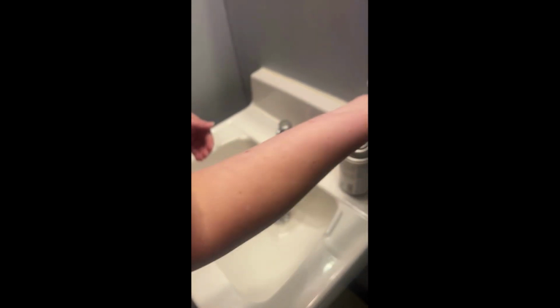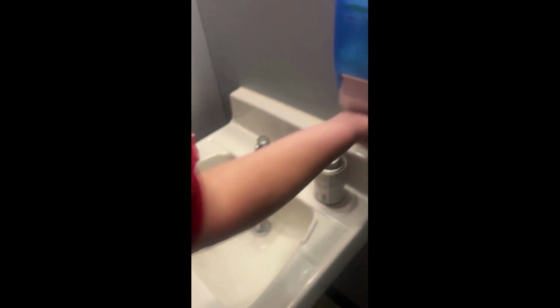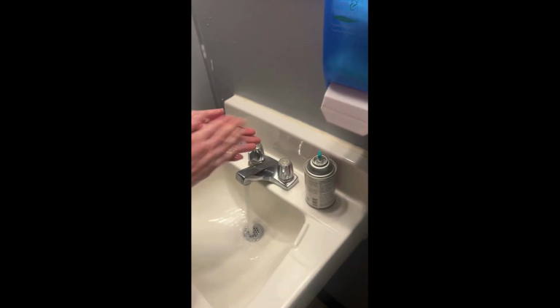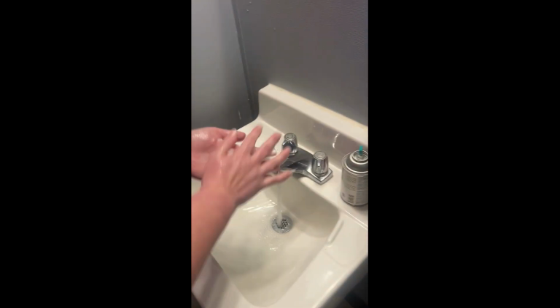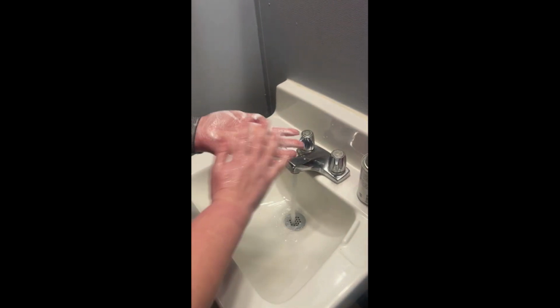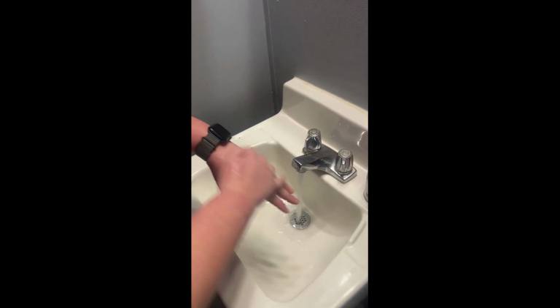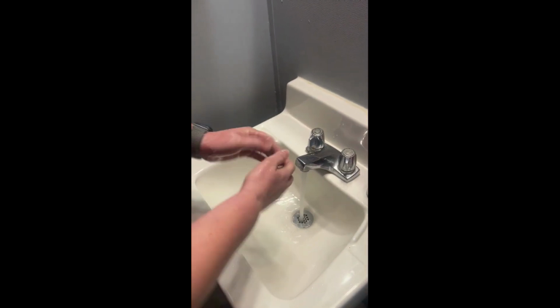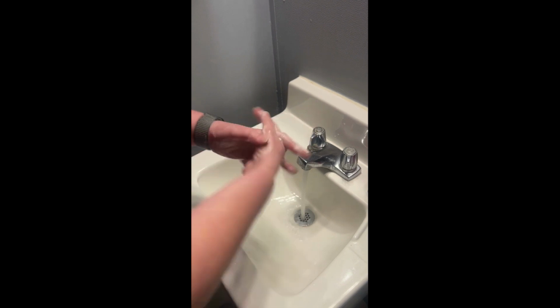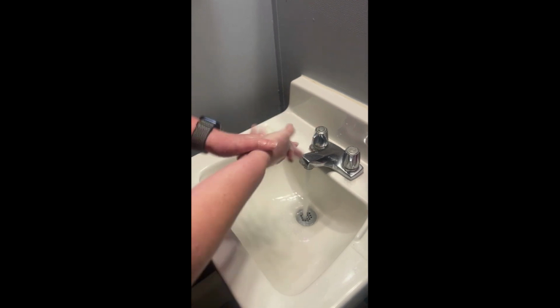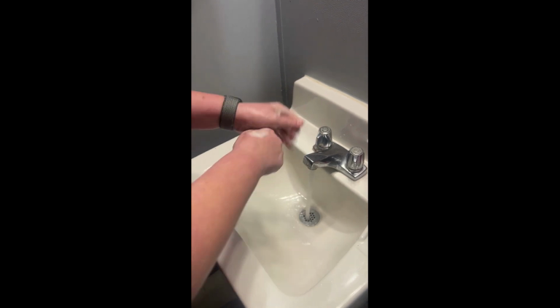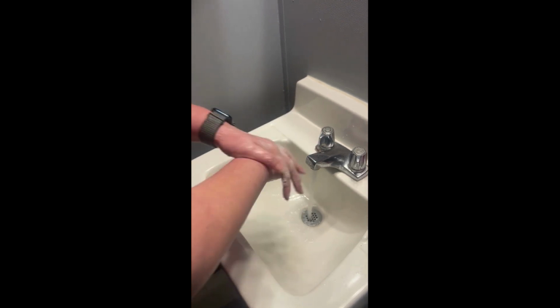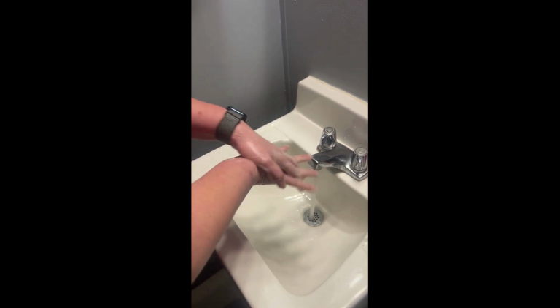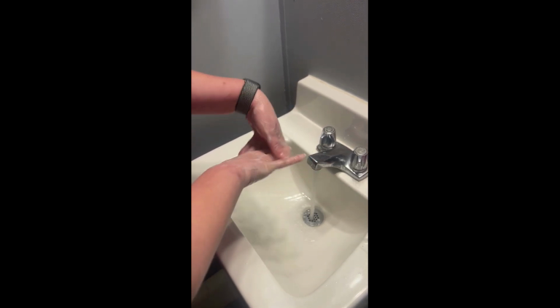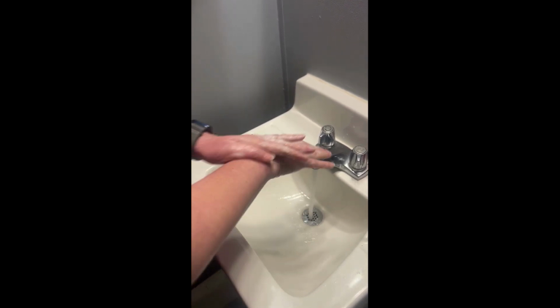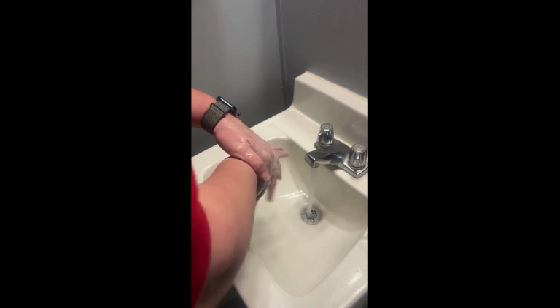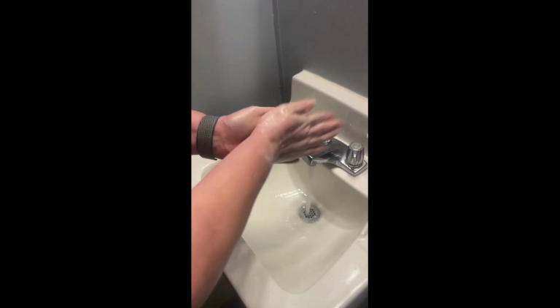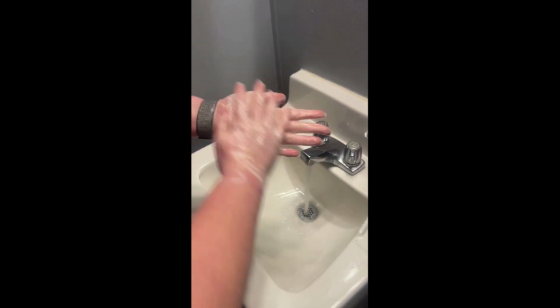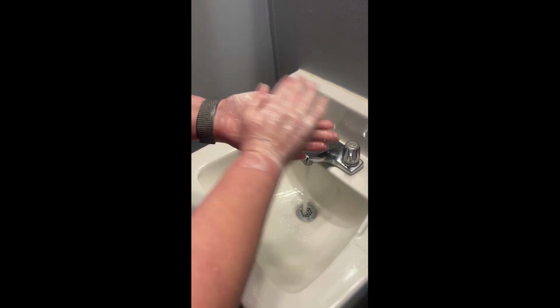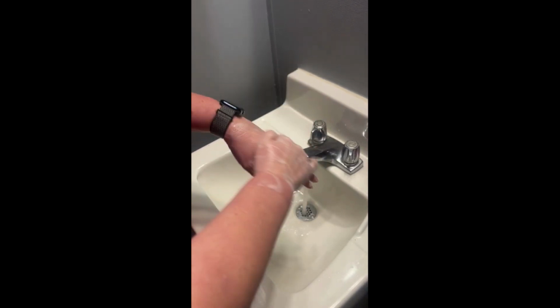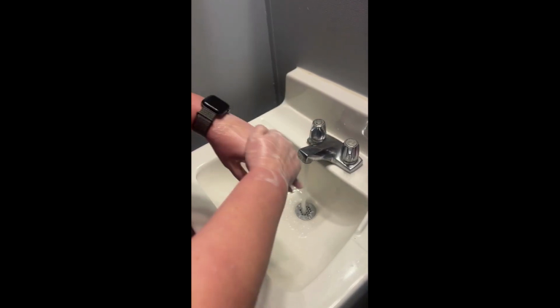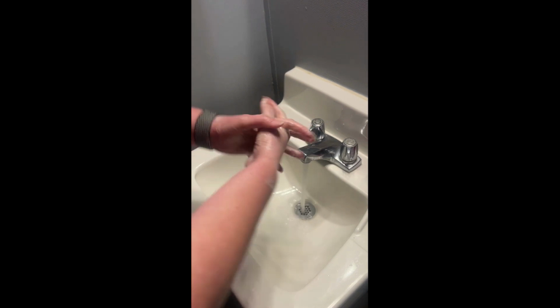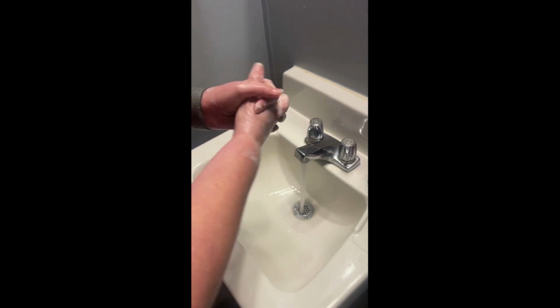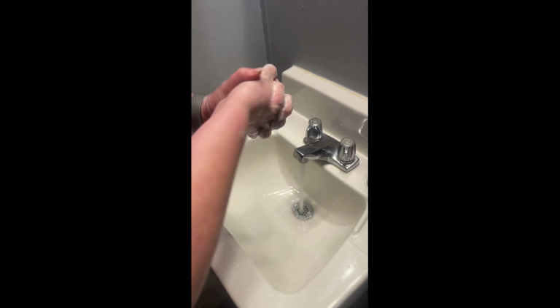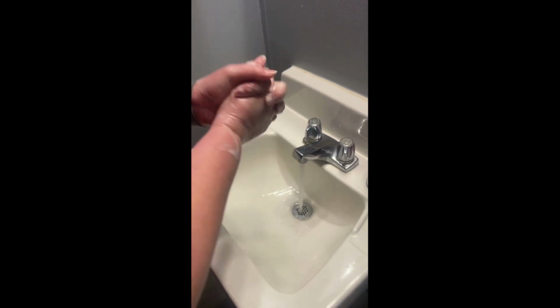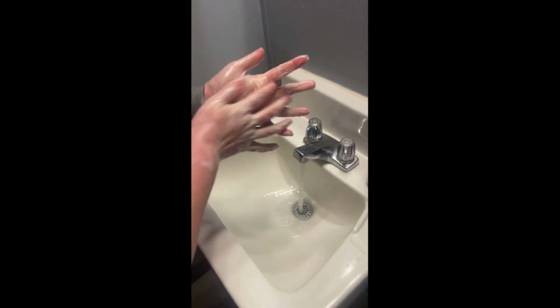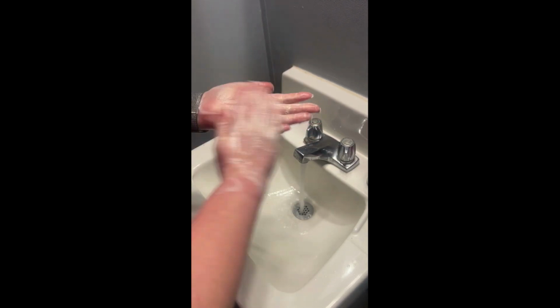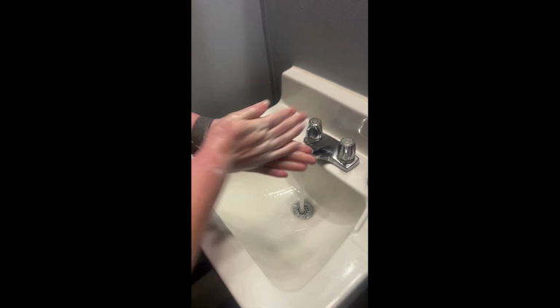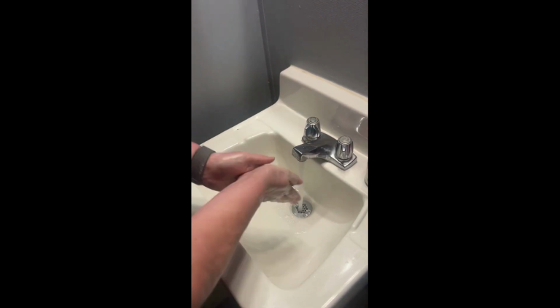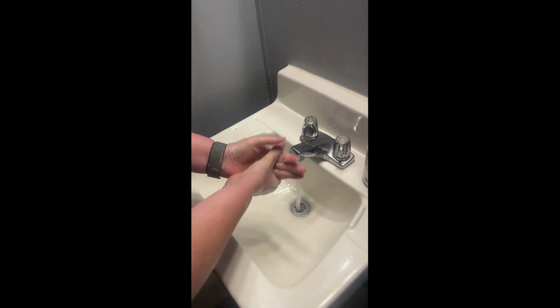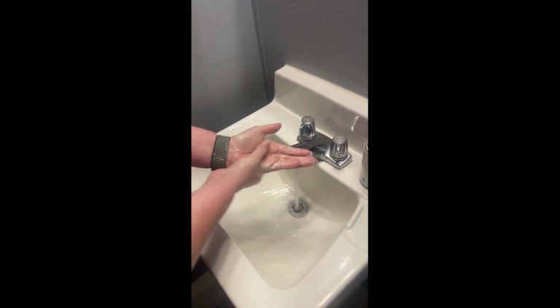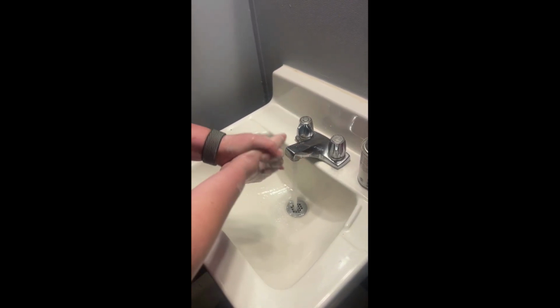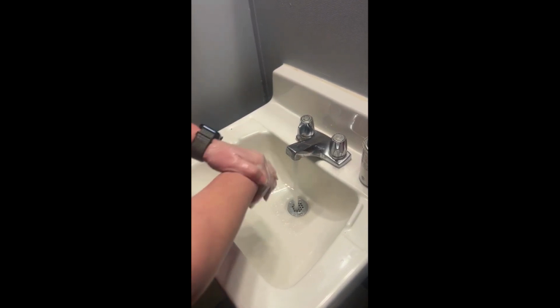Second, put some soap on those wet hands and lather, rubbing your hands together between your fingers. Lather the backs of your hands, under your nails, and scrub your hands for at least 20 seconds.